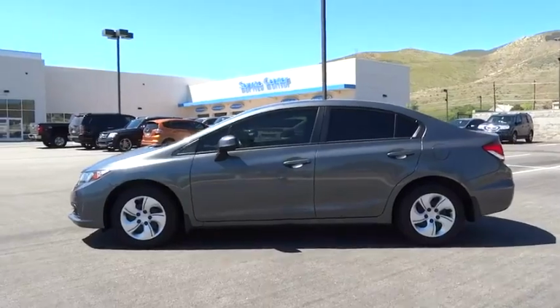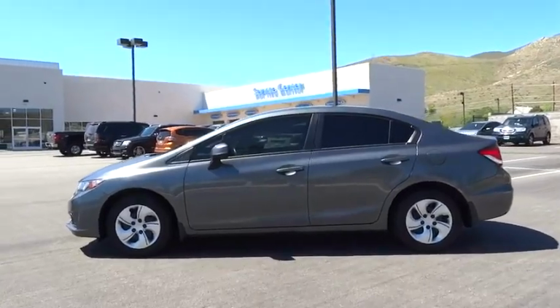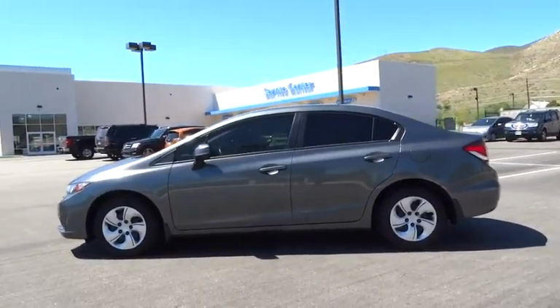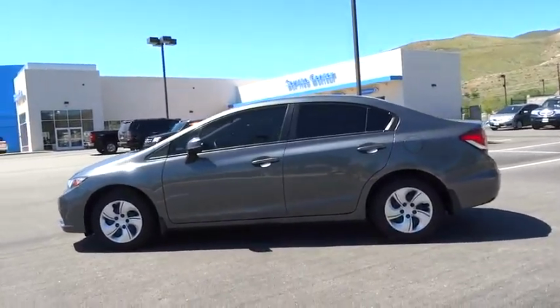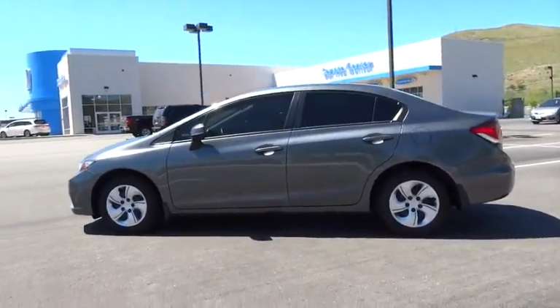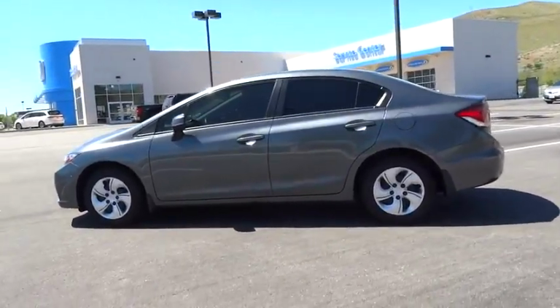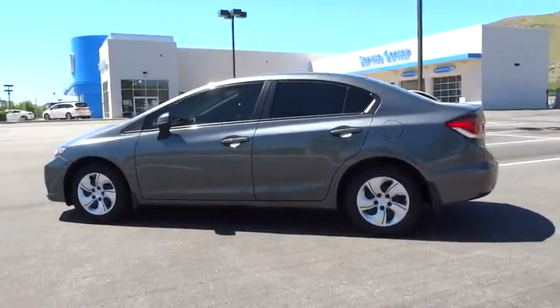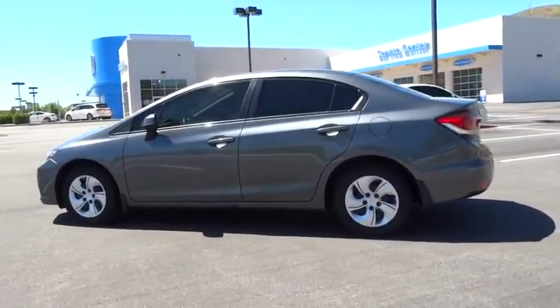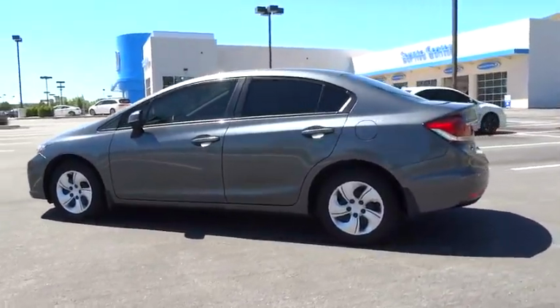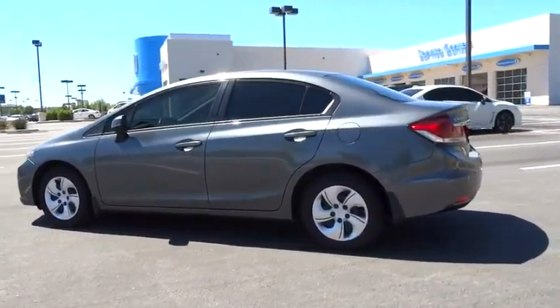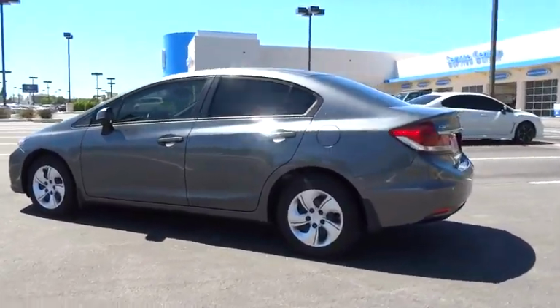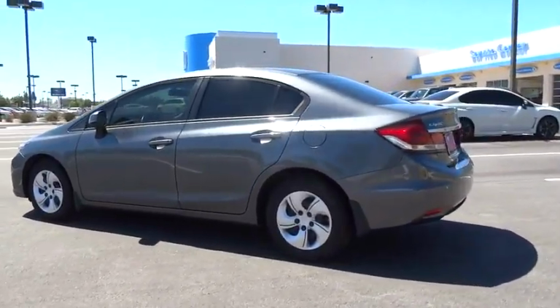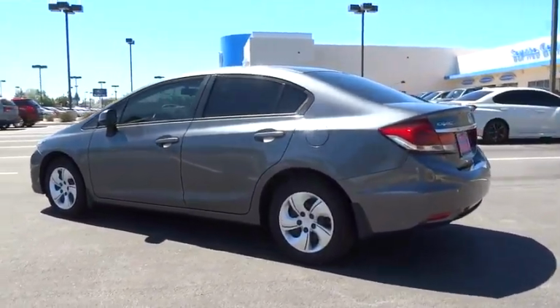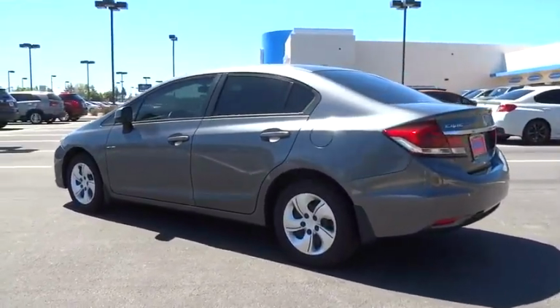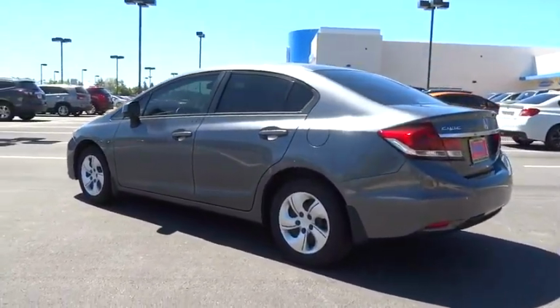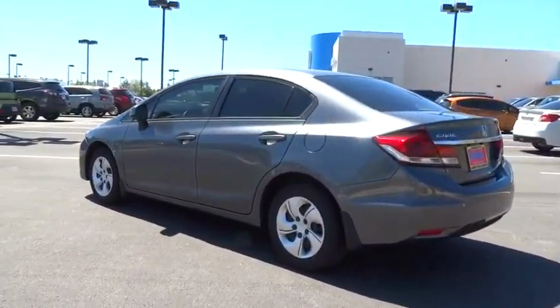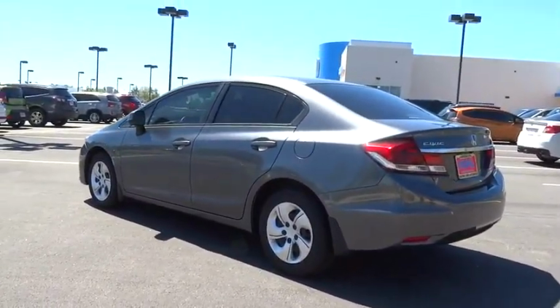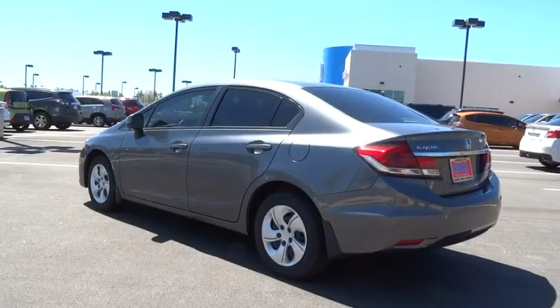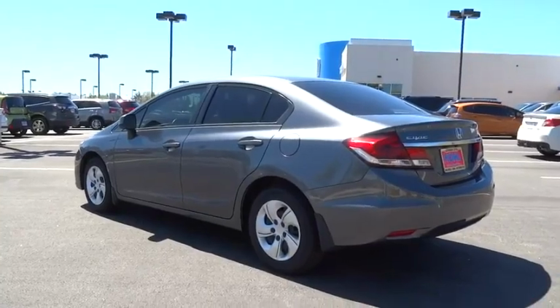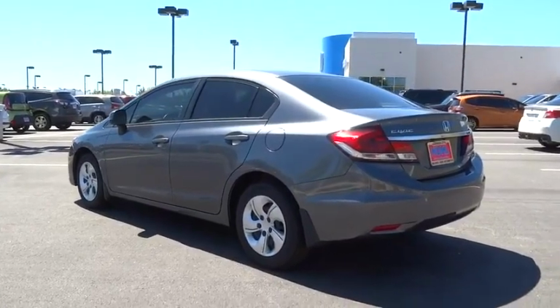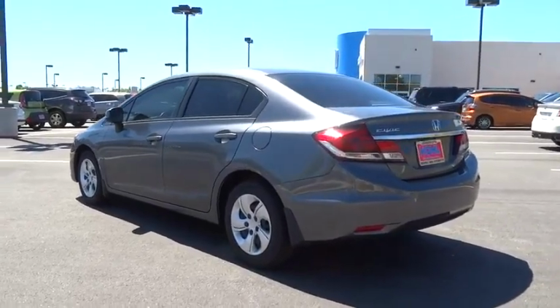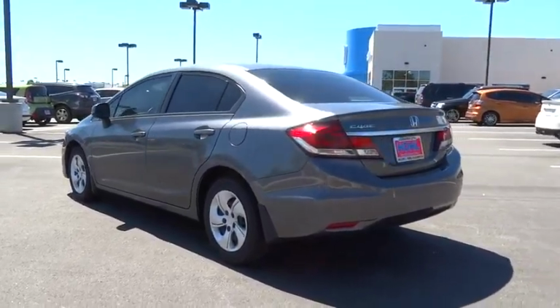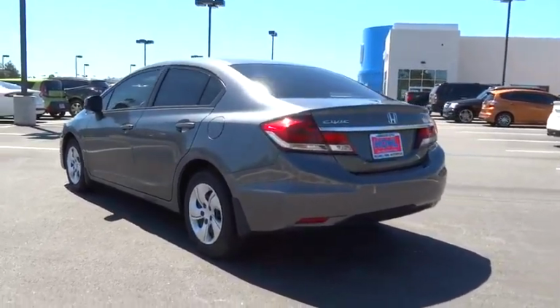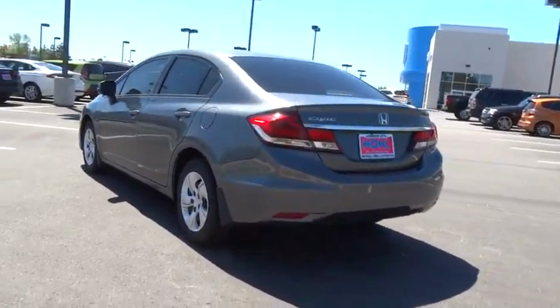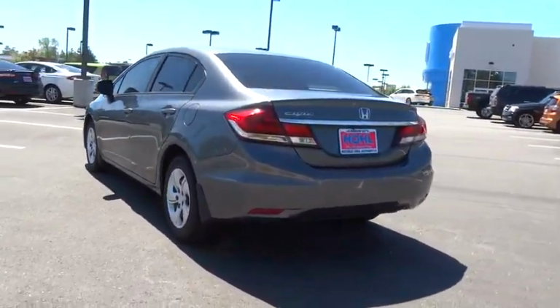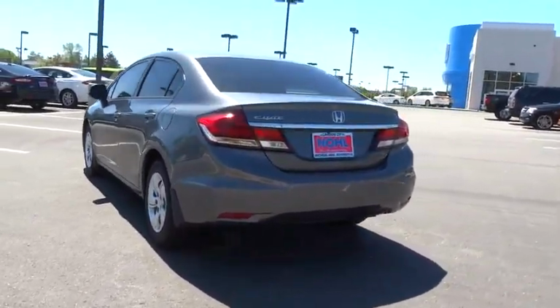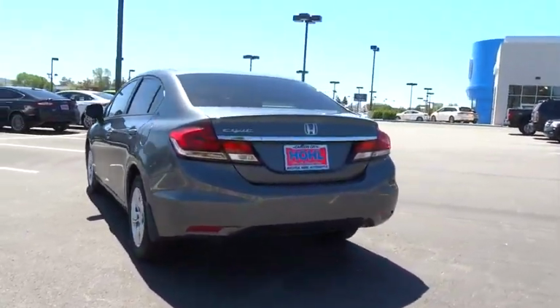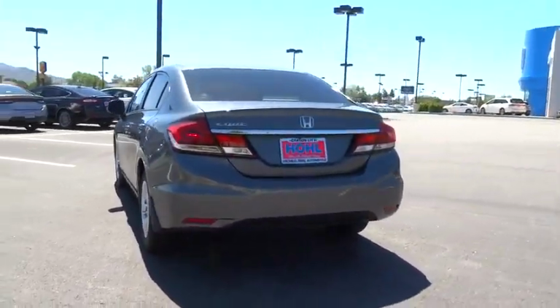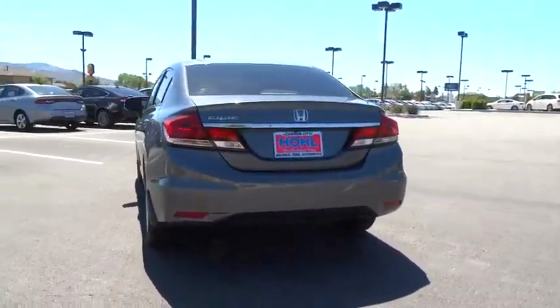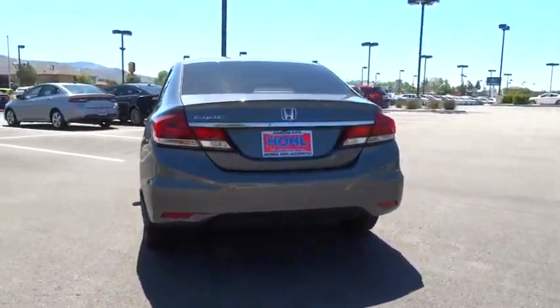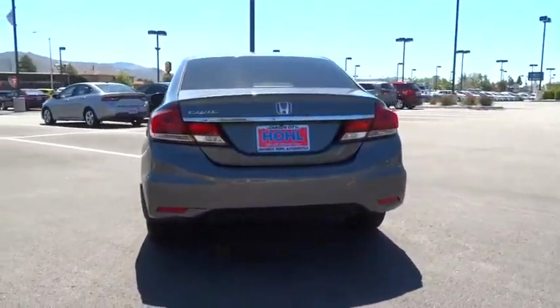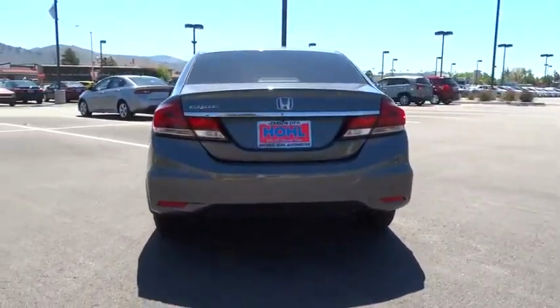The 2013 Honda Civic. Honda Civic — practical, awesome gas mileage, and incredibly reliable. This vehicle has less than 40,000 miles.